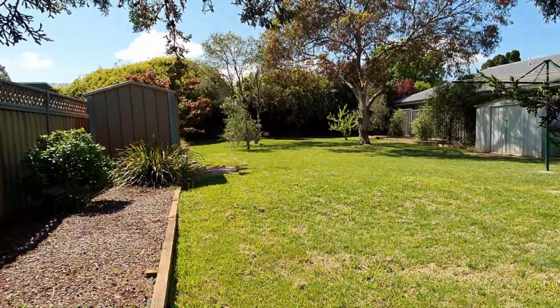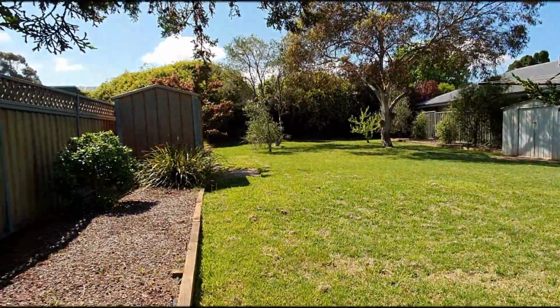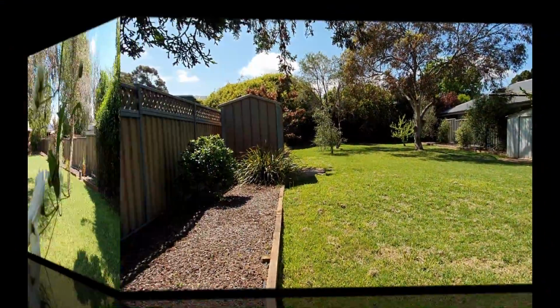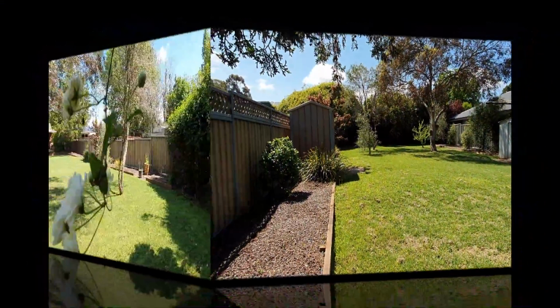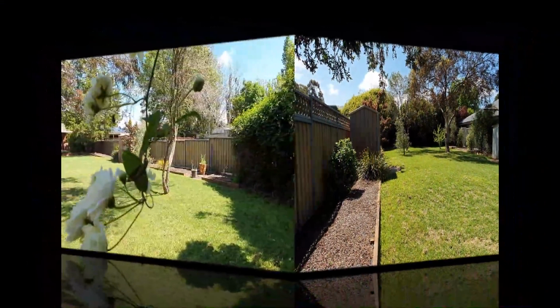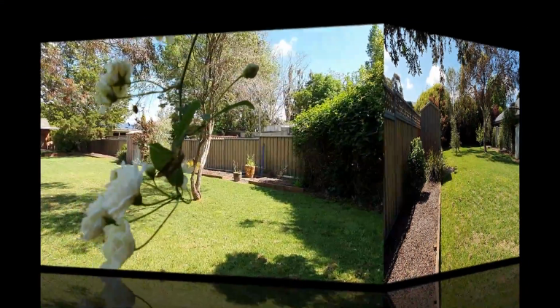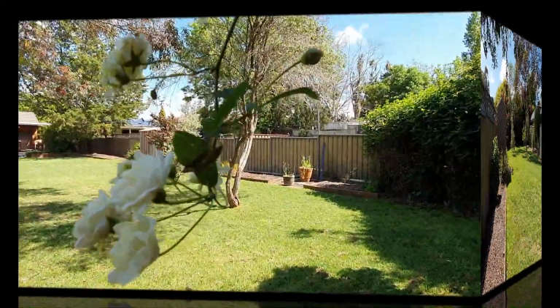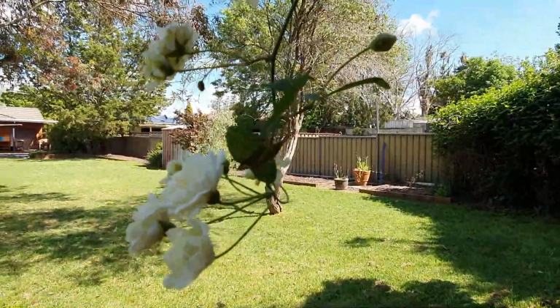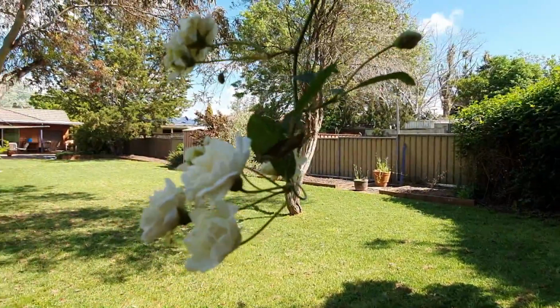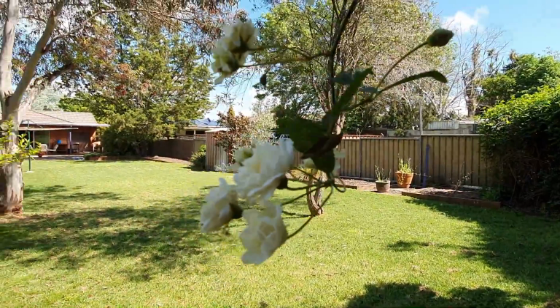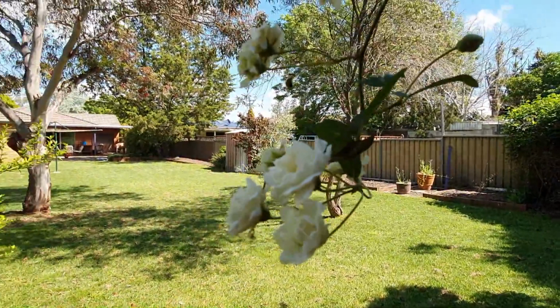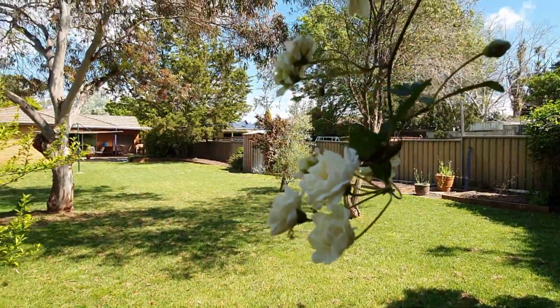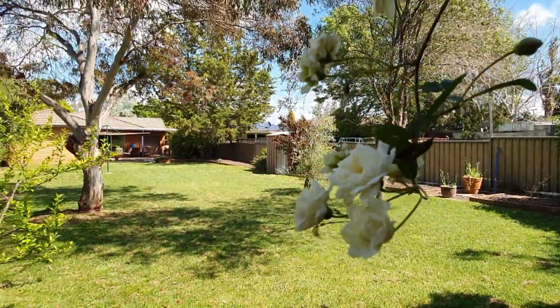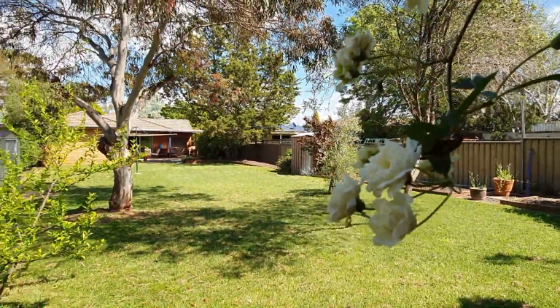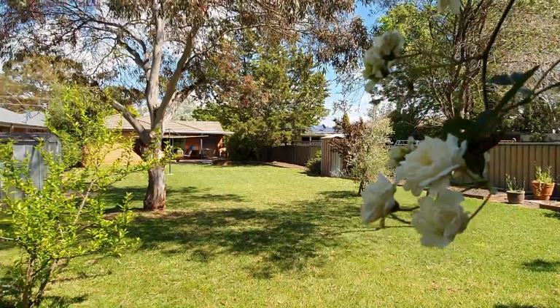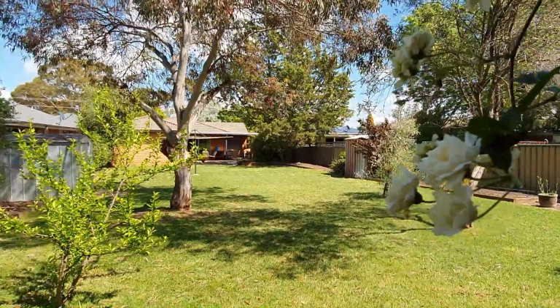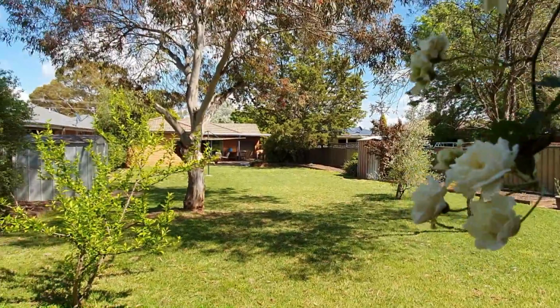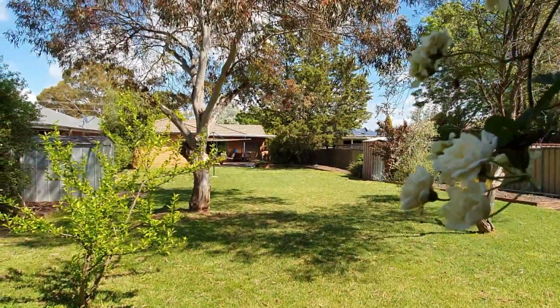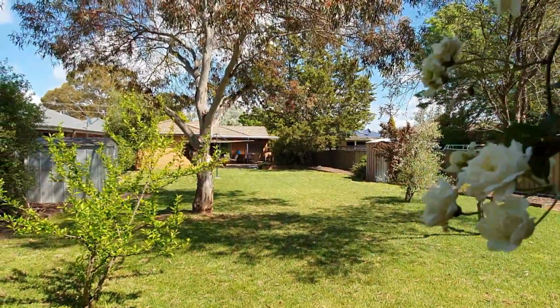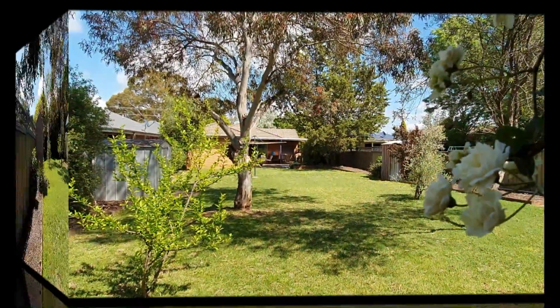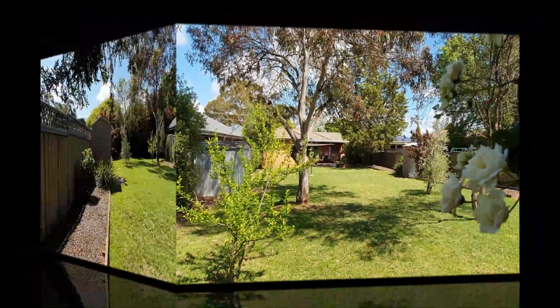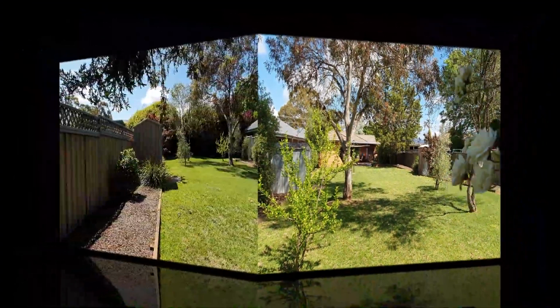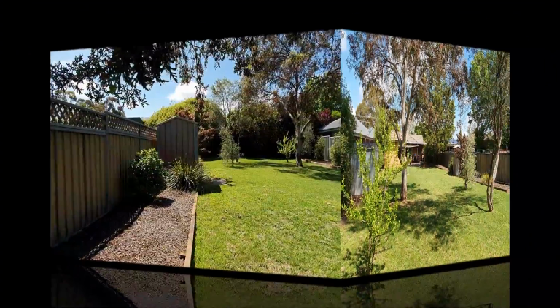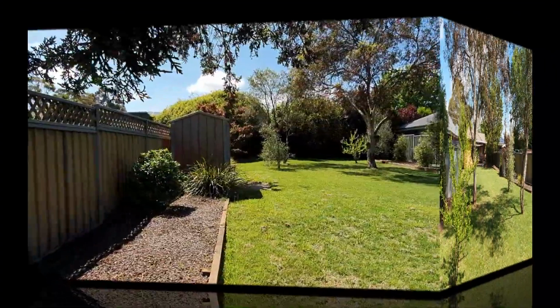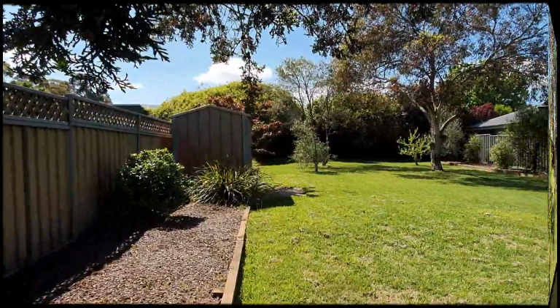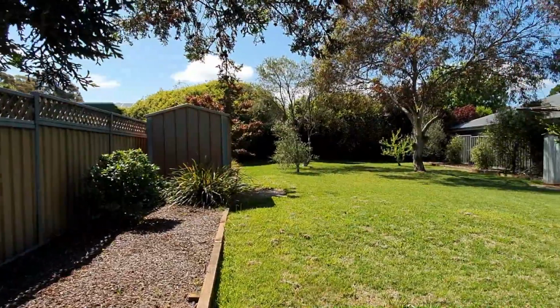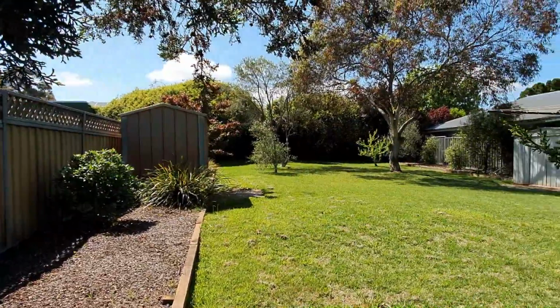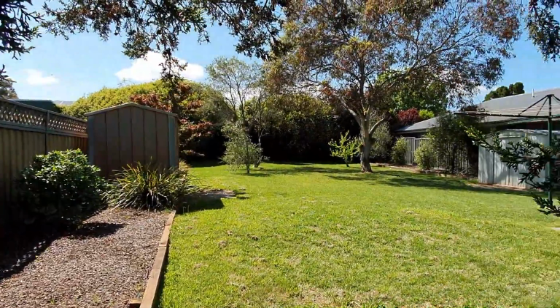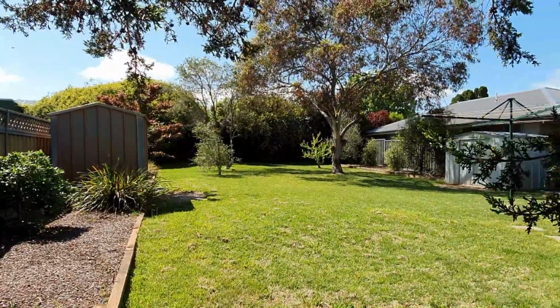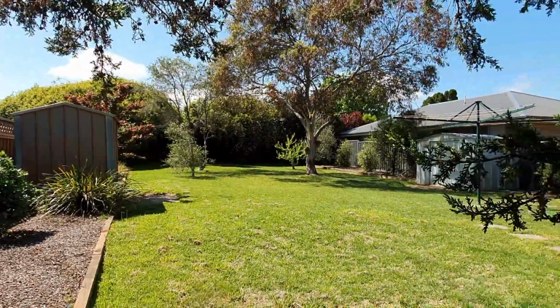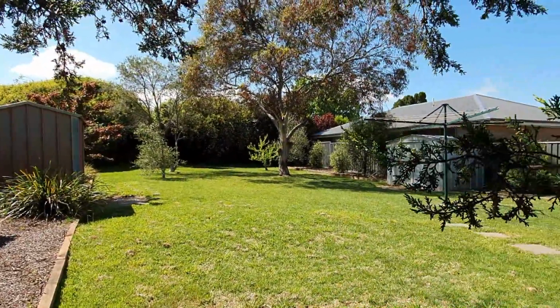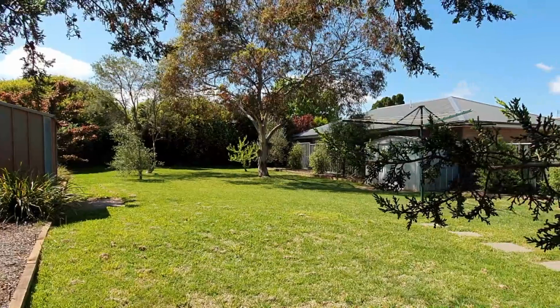This property is one you must inspect to see the advantages available. Make your appointment to inspect today — call me on 0412 166 132.